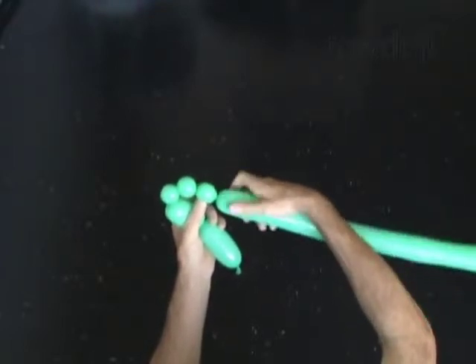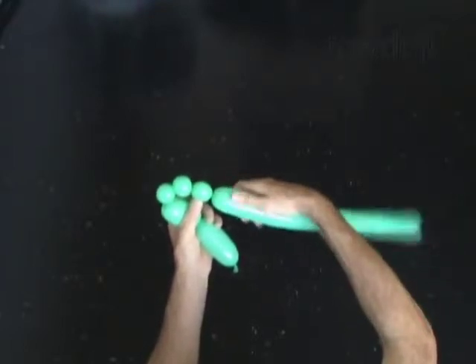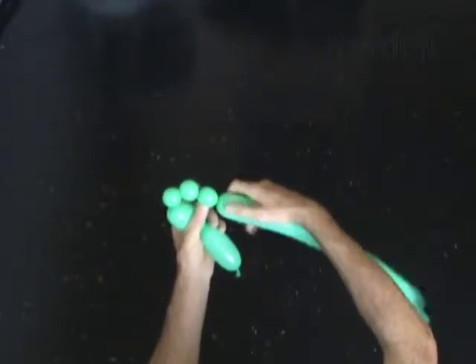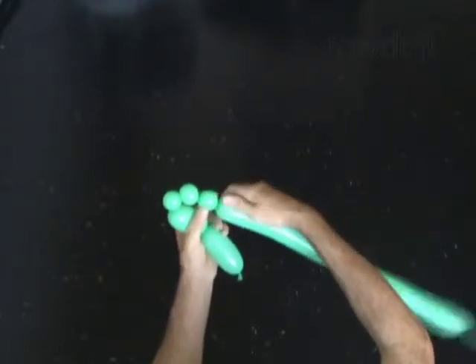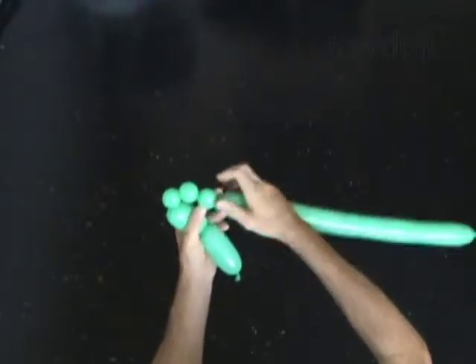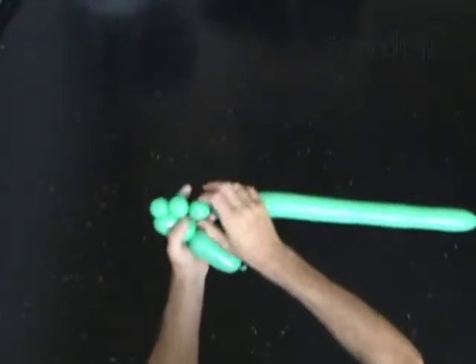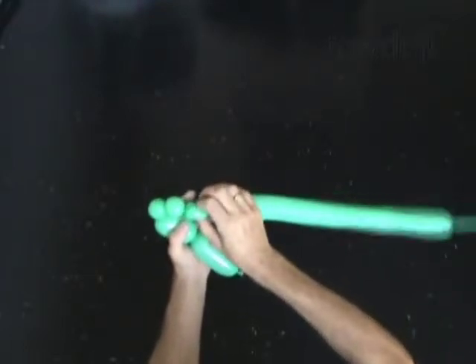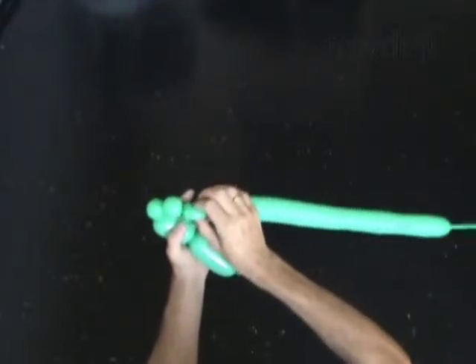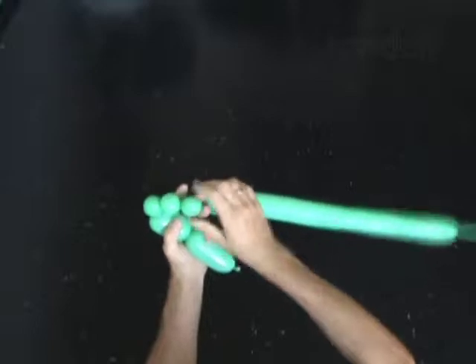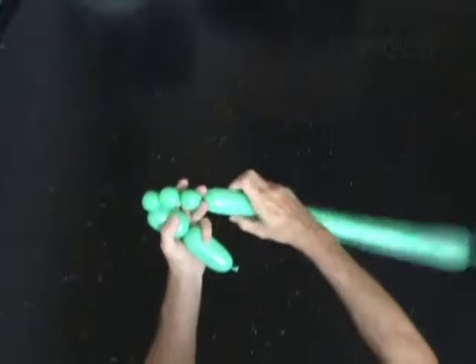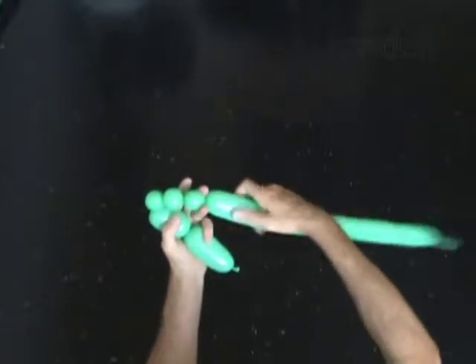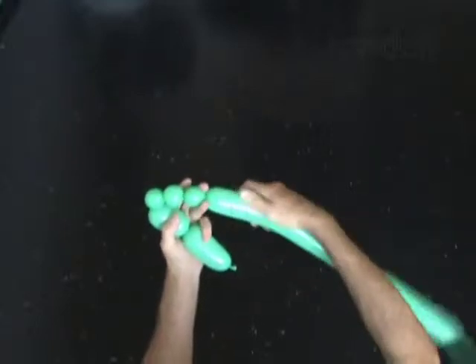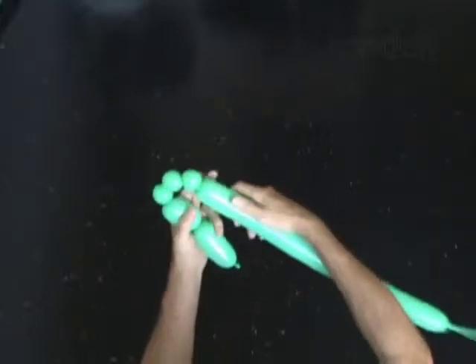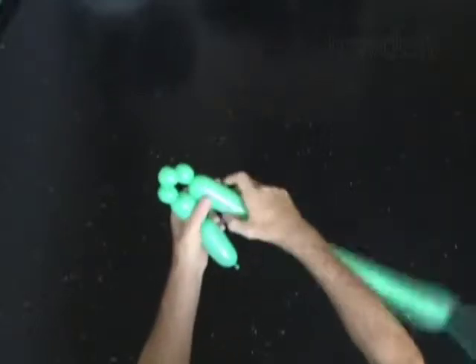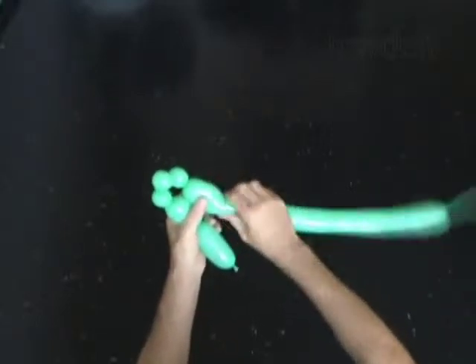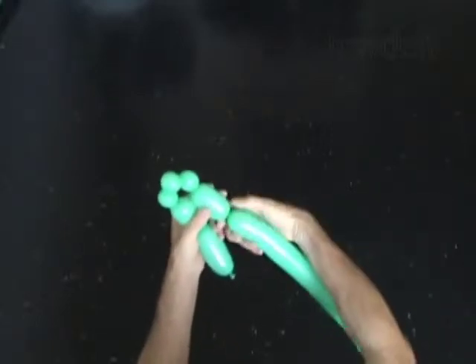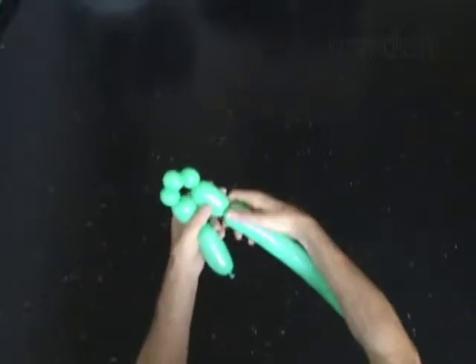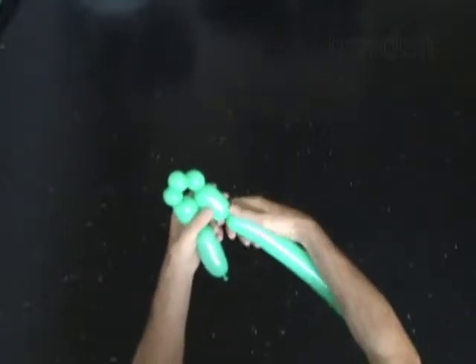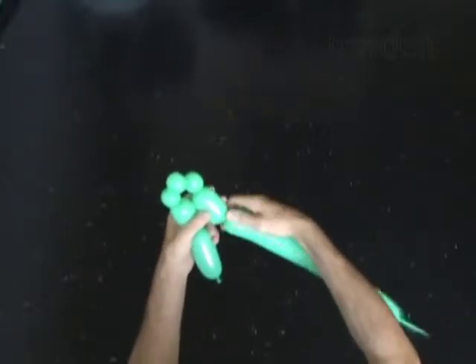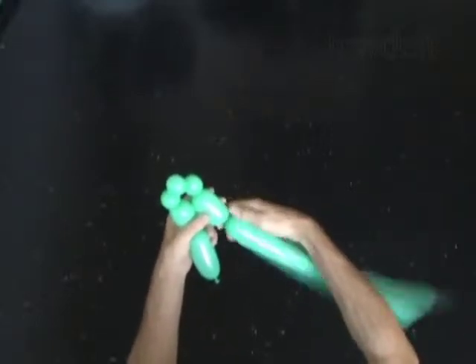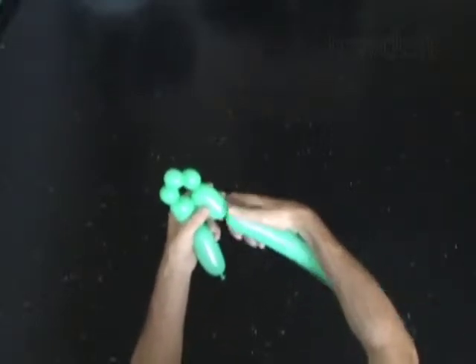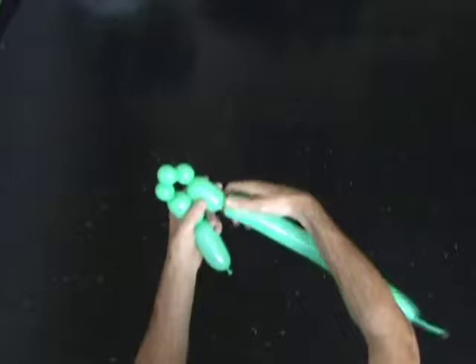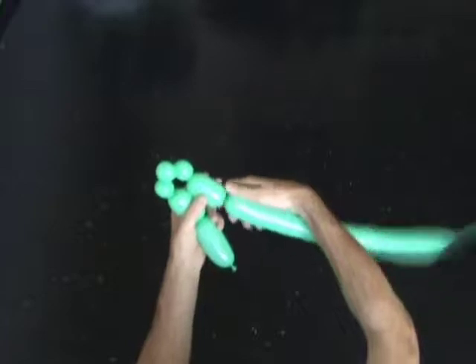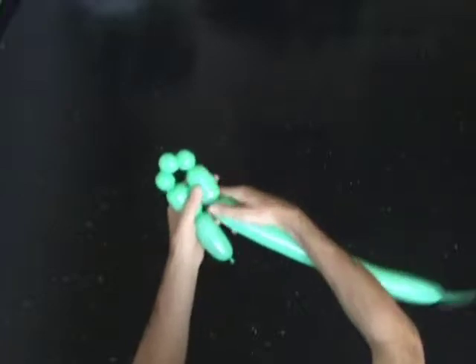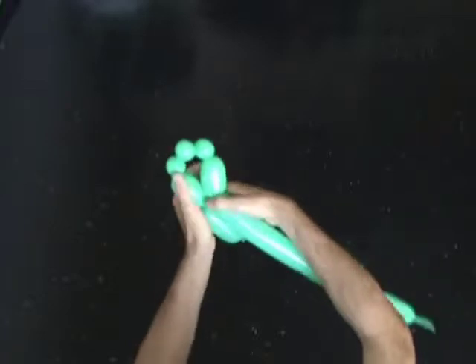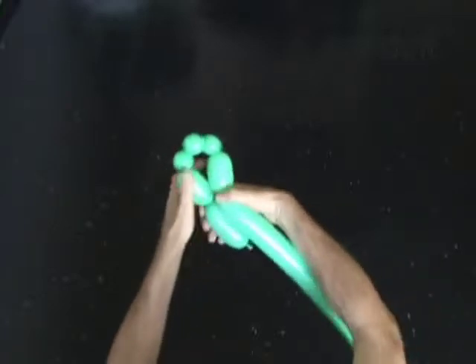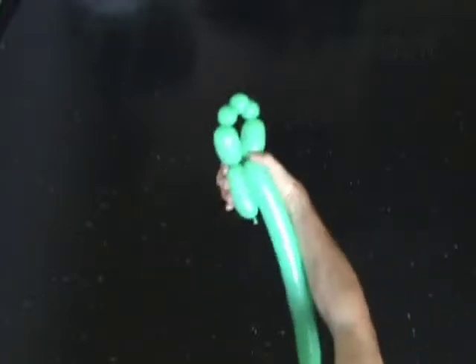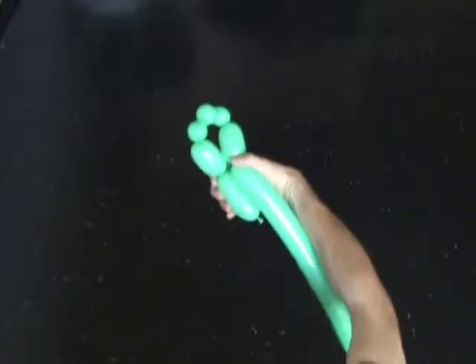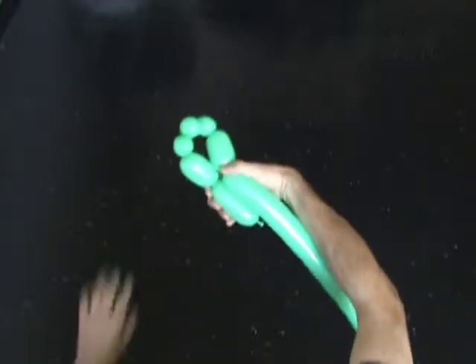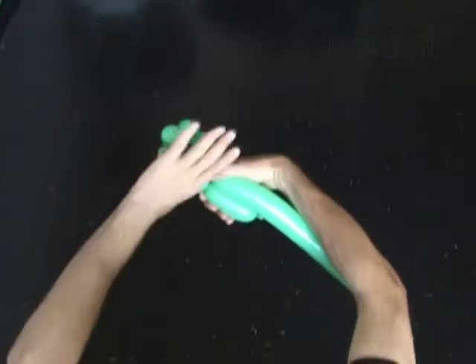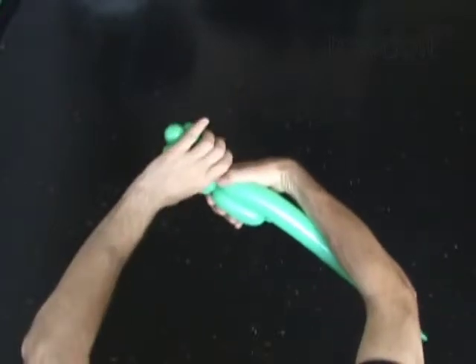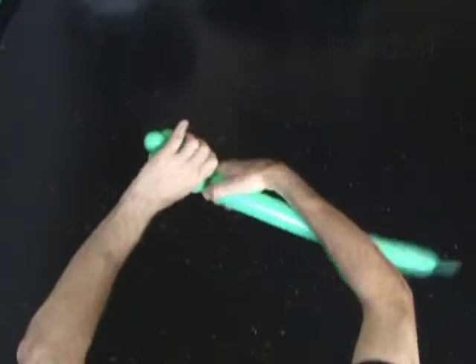Make sure the soft bubbles are really soft. Twist the sixth 2 inch bubble. Lock both ends of the chain of the last 5 bubbles in one lock twist.